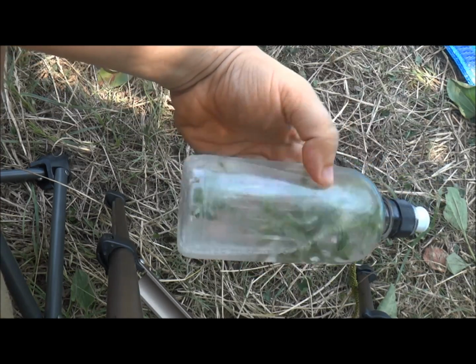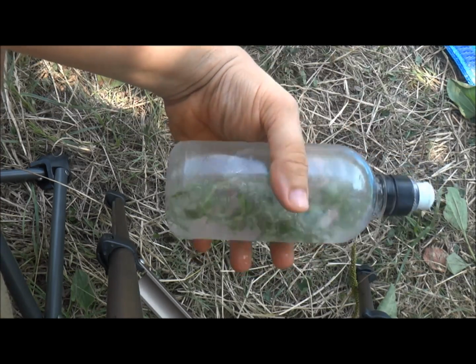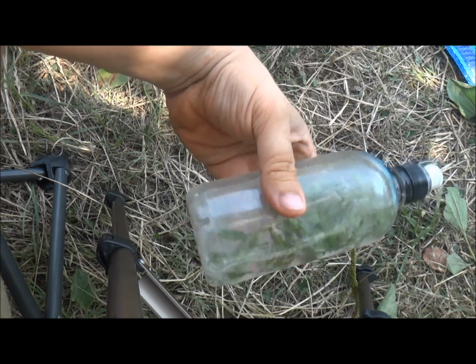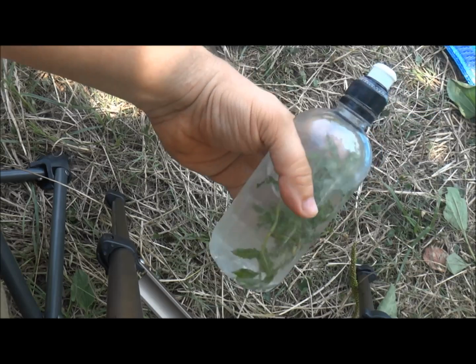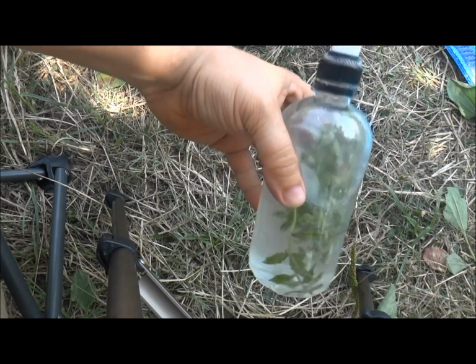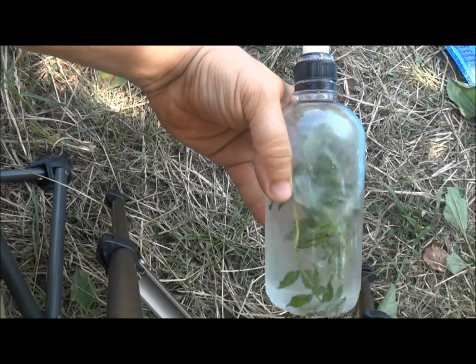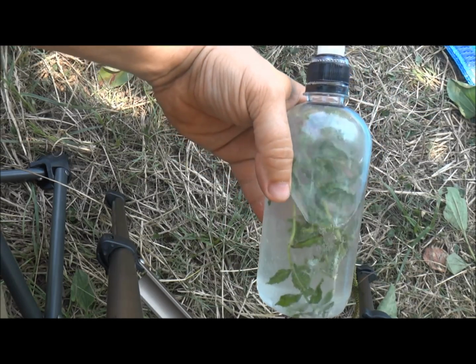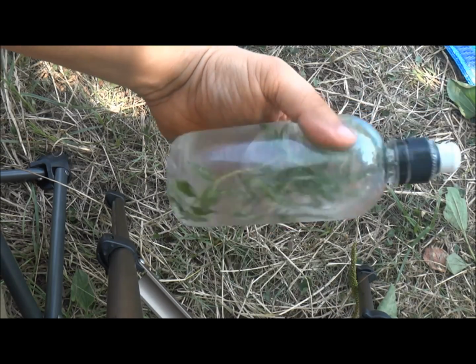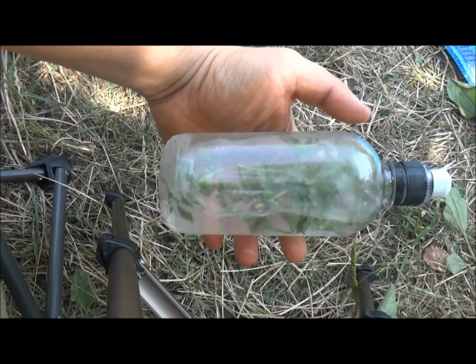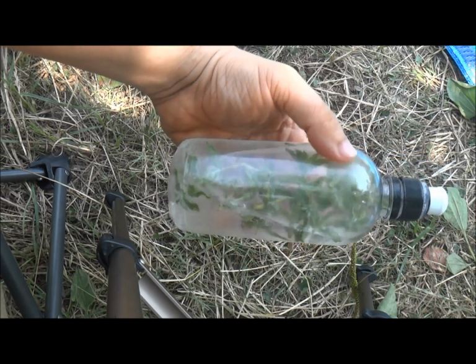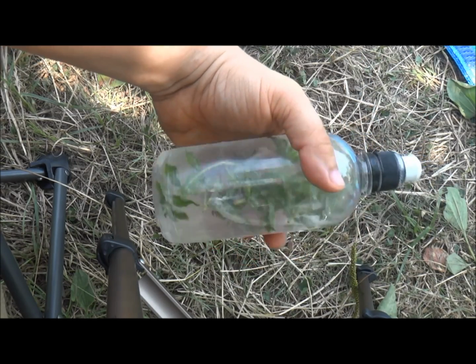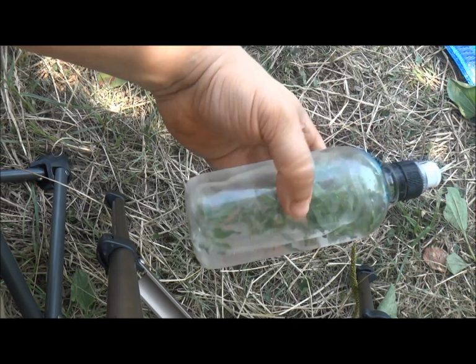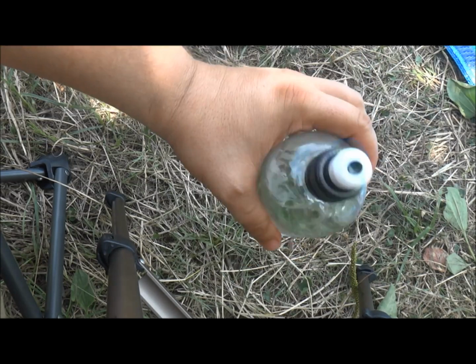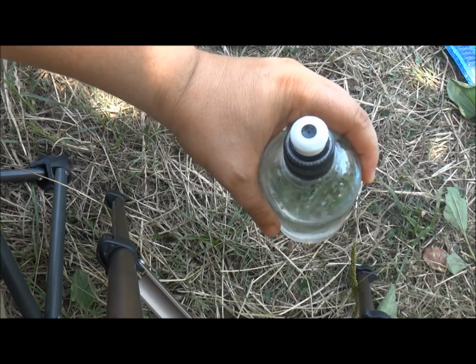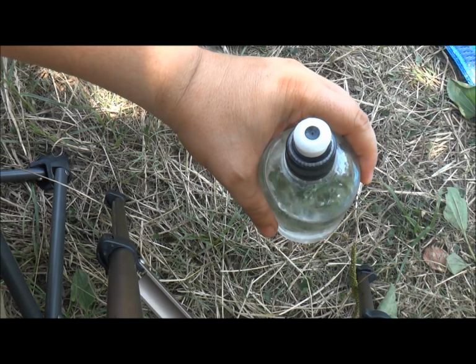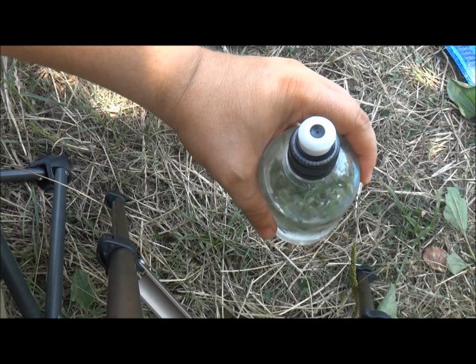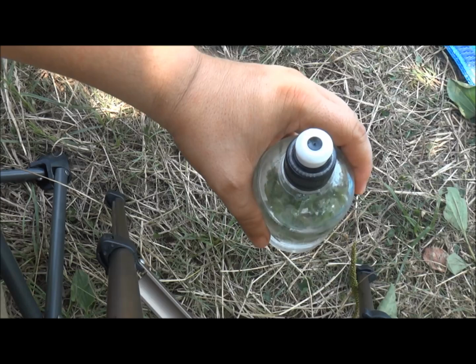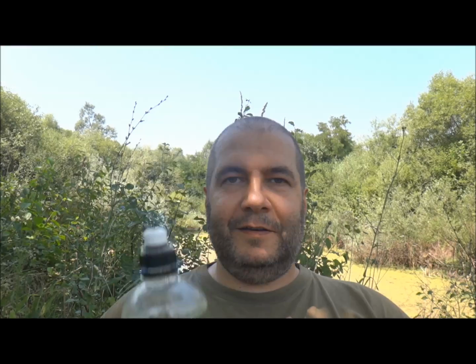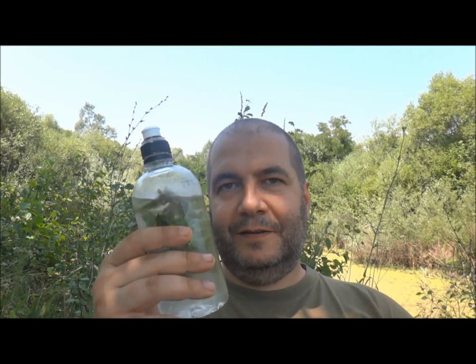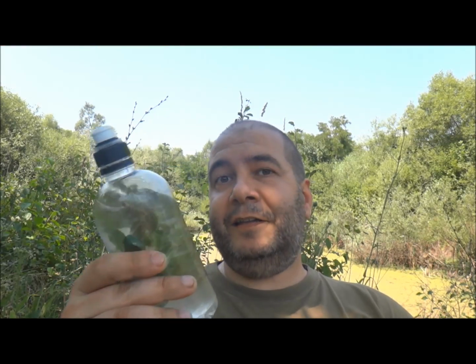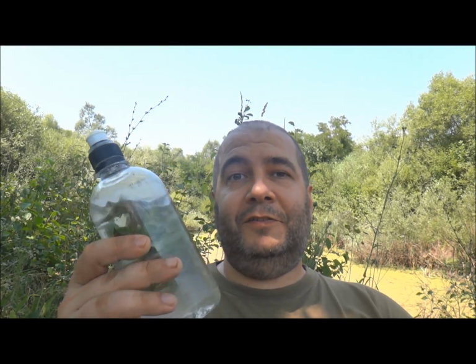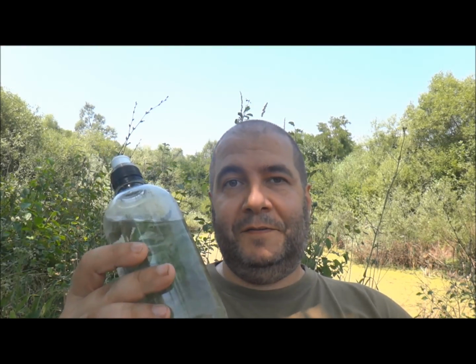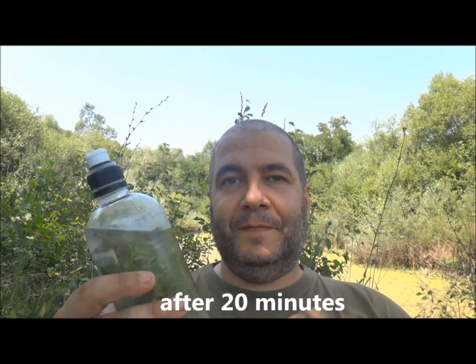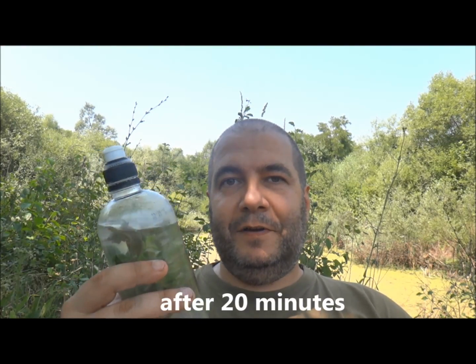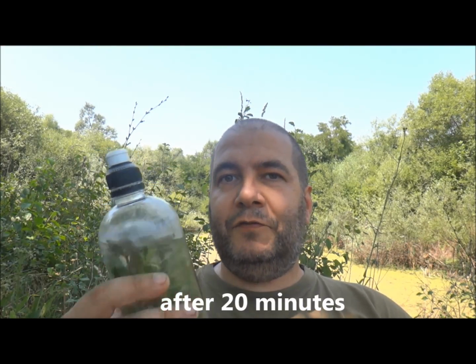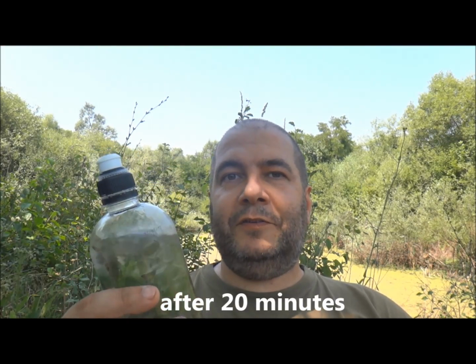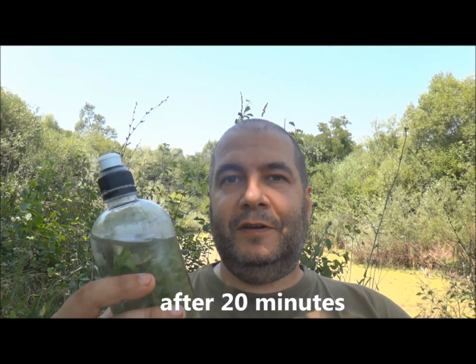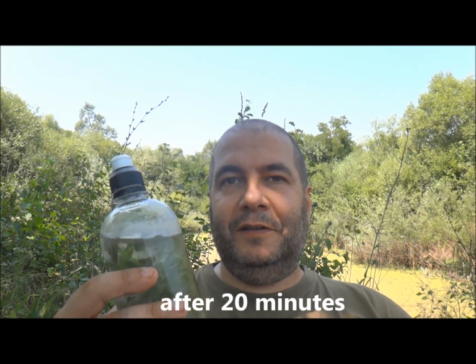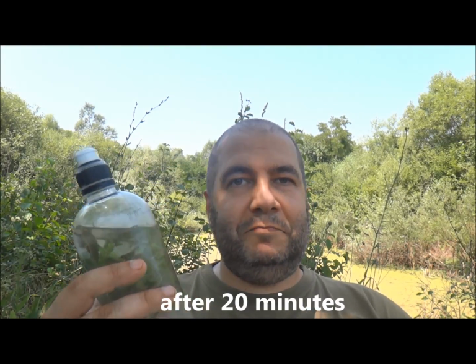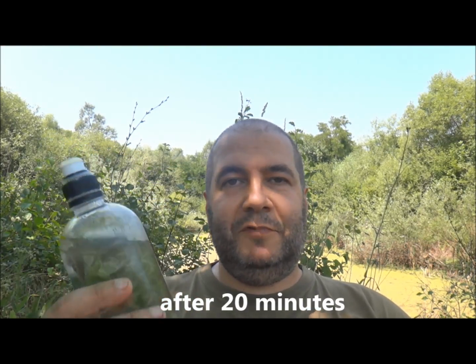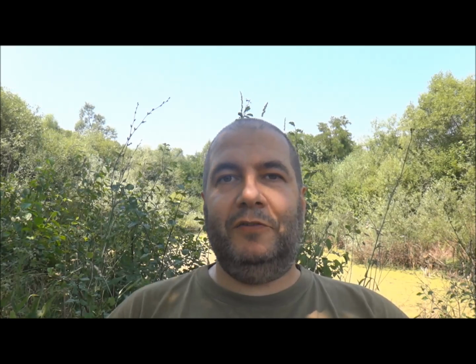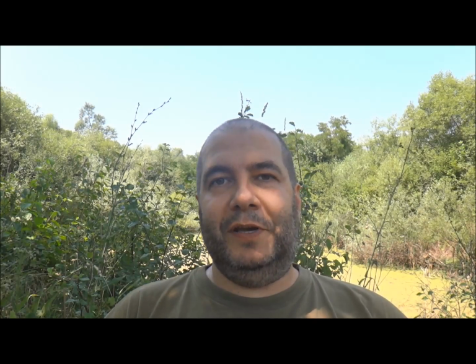And now I am going to place it into the sun for half an hour or so. And it is done — effortless and really easy to make.